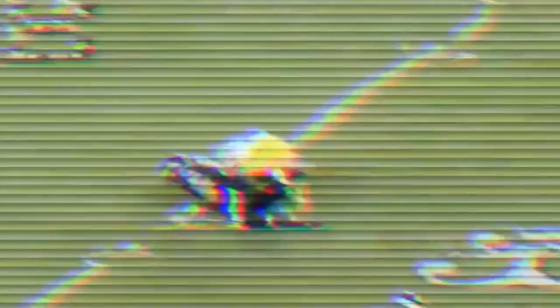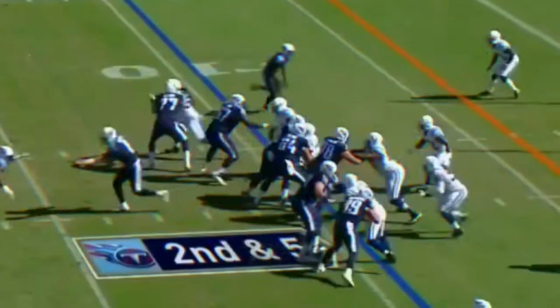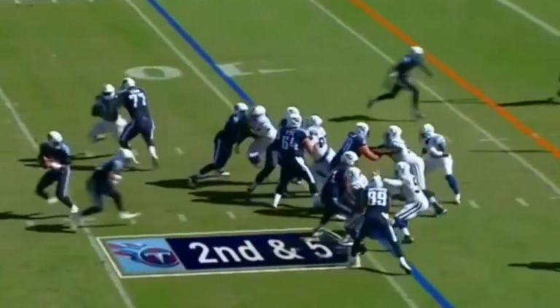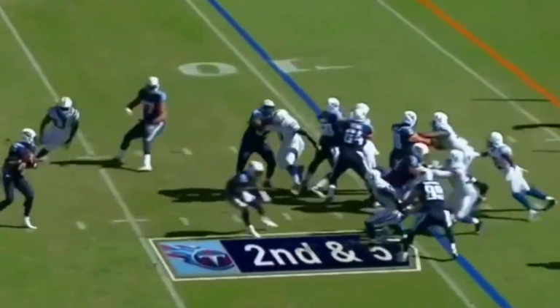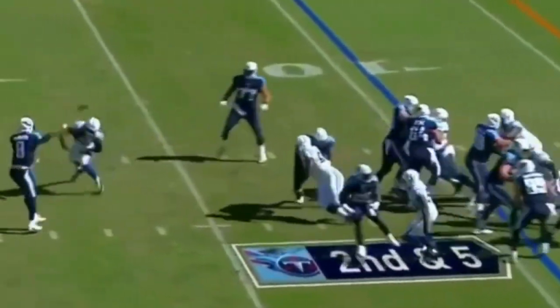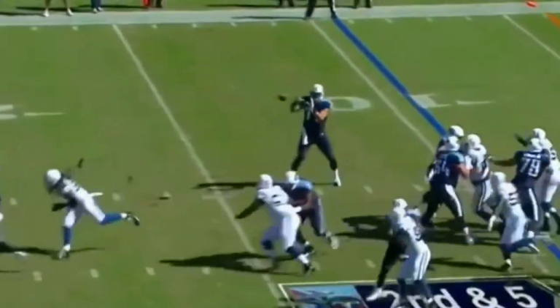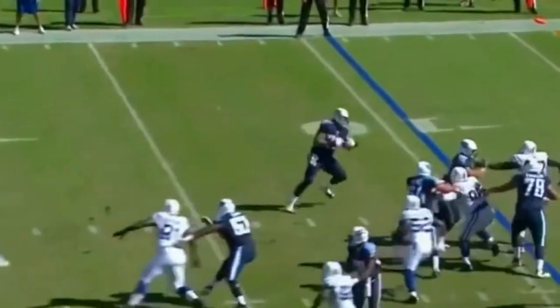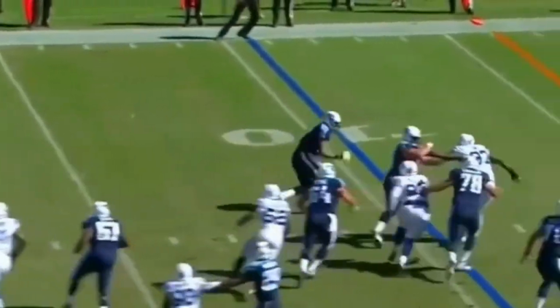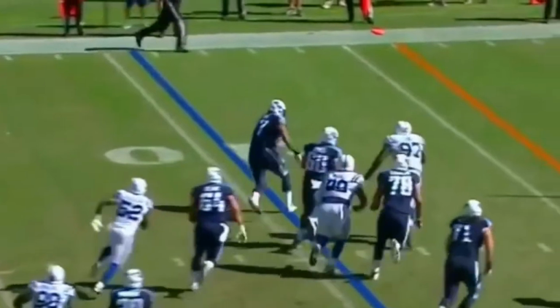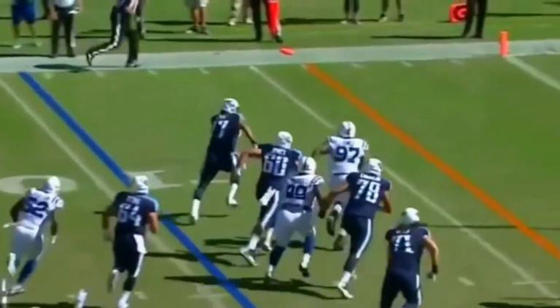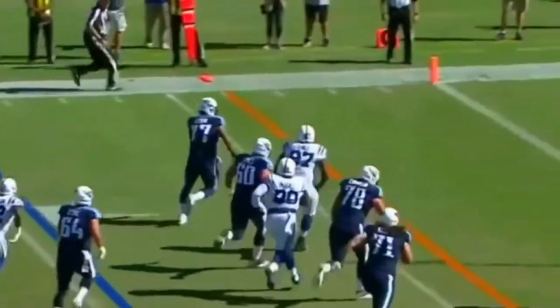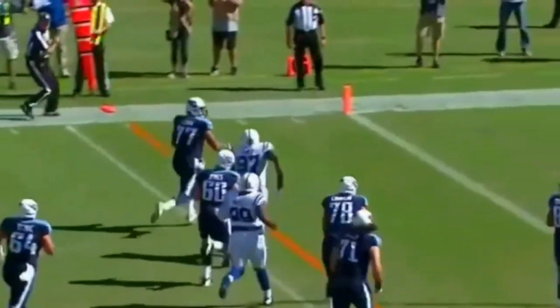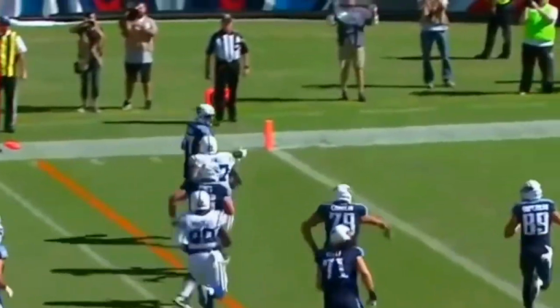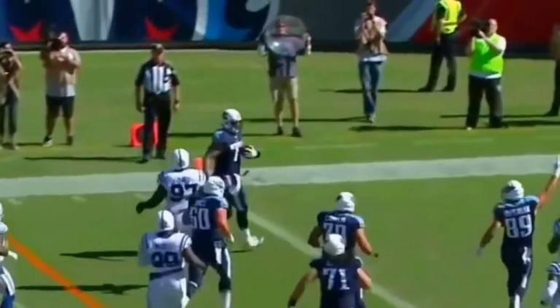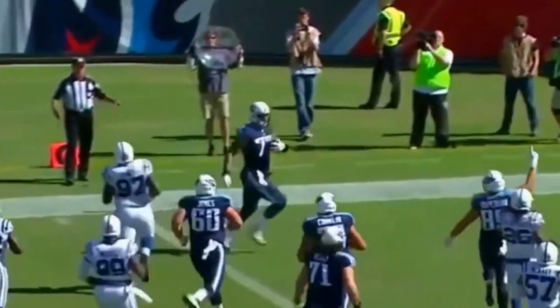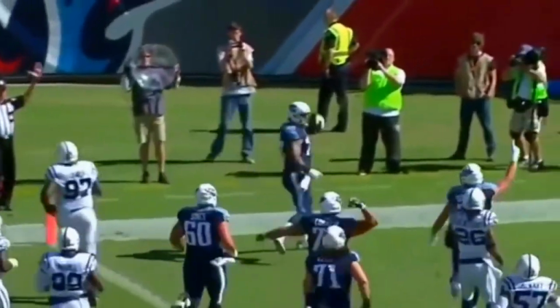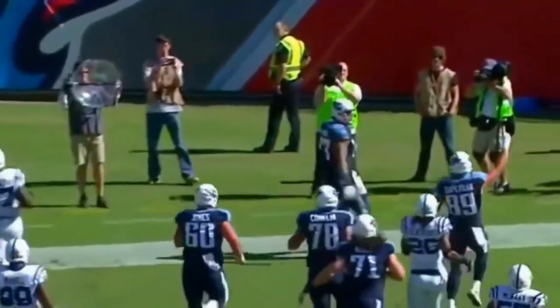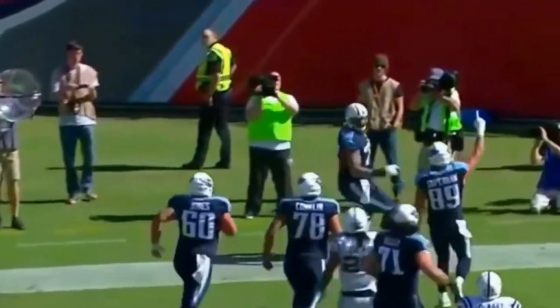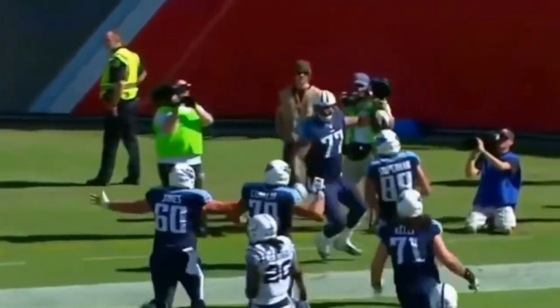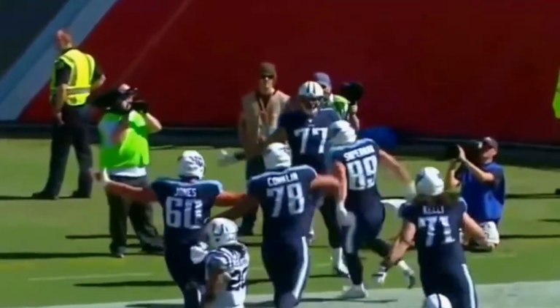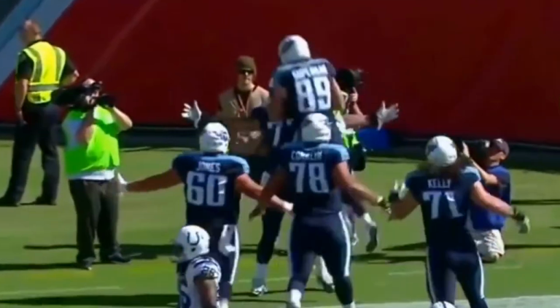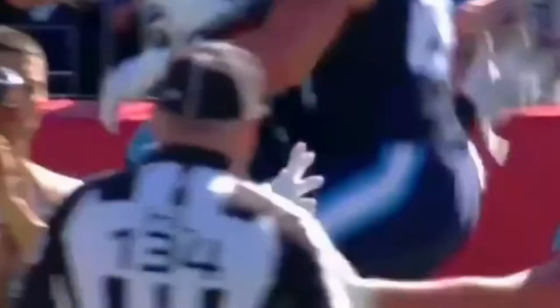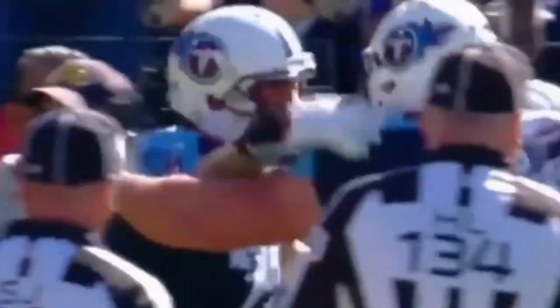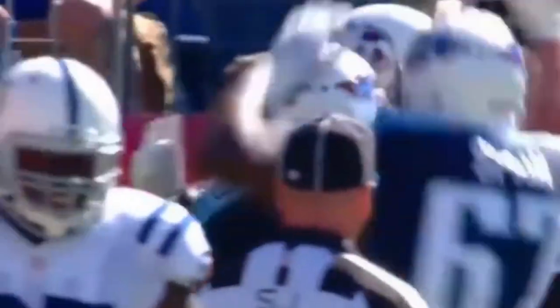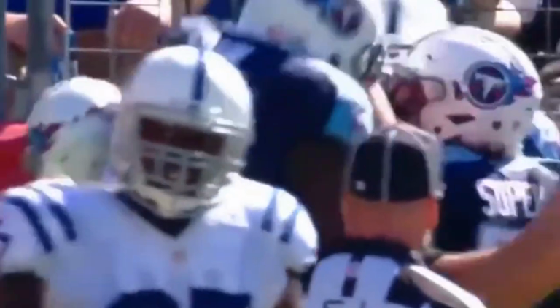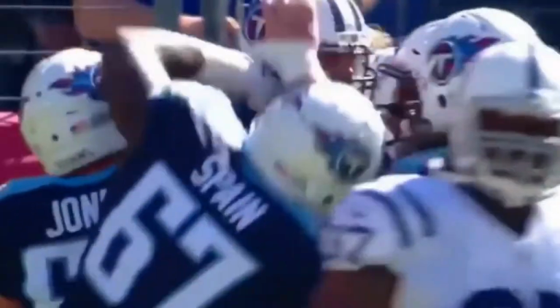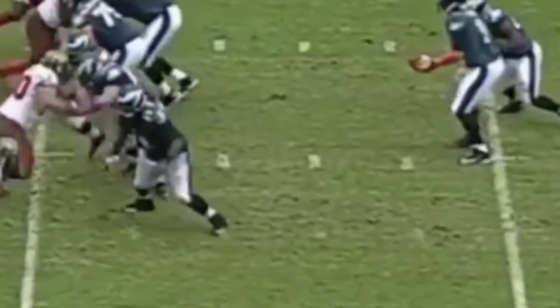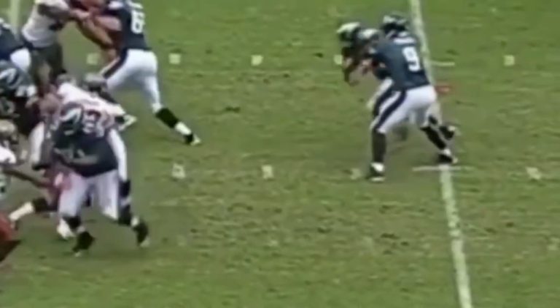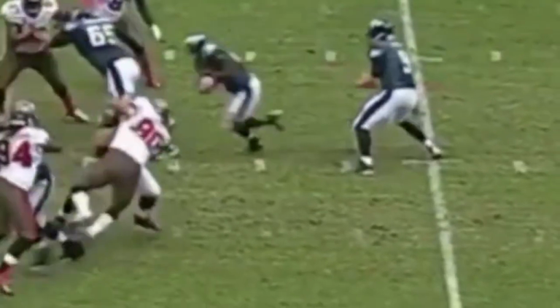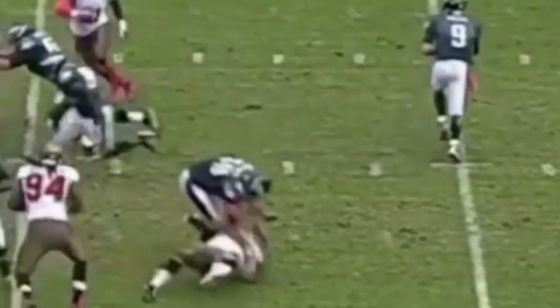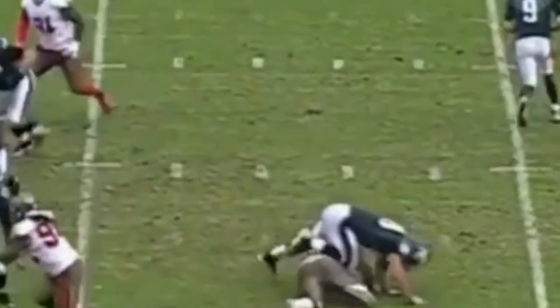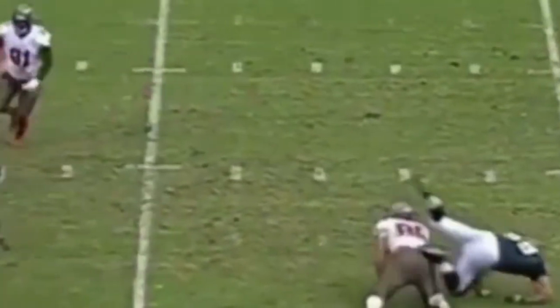In motion is Andre Johnson. Mario to play action. Goes underneath. It's caught — this is Taylor LeJuan. Surprise, surprise. And look at the big fella. A little ball. Hands off.